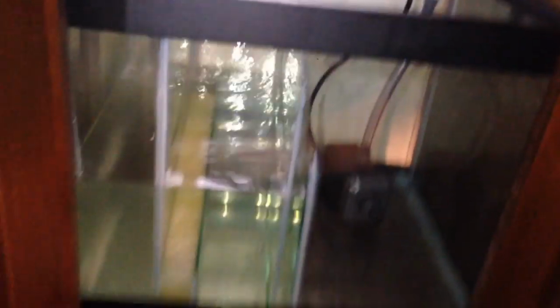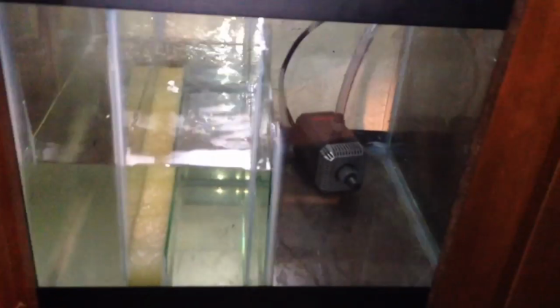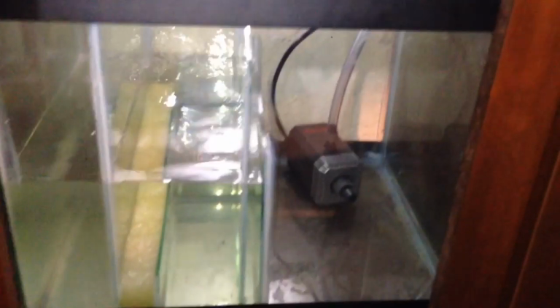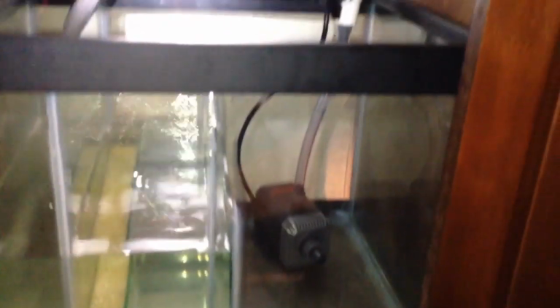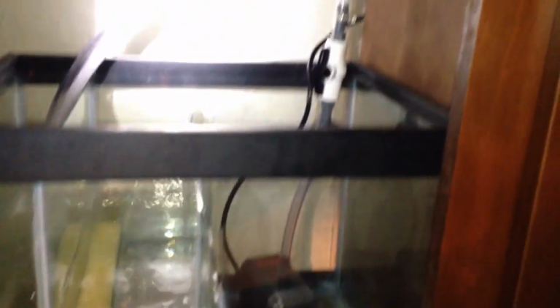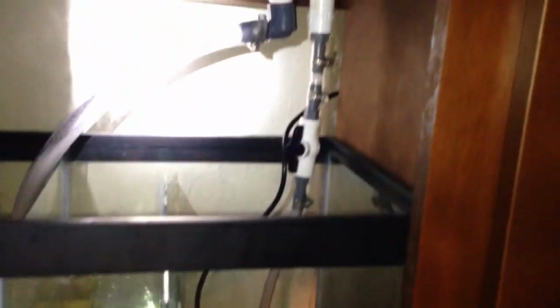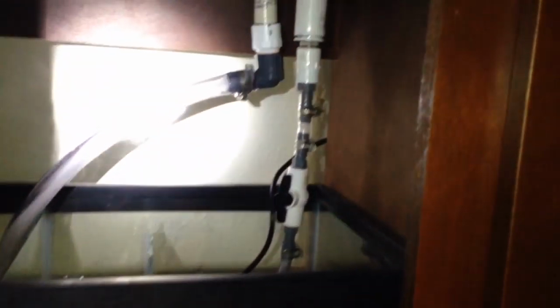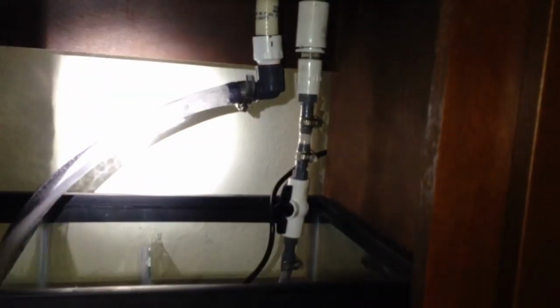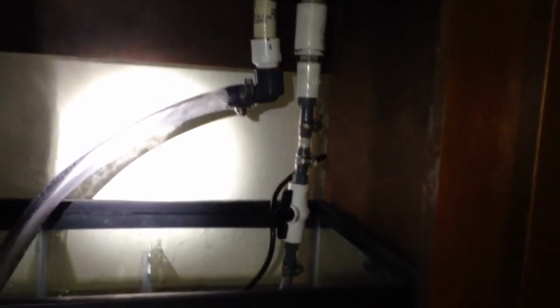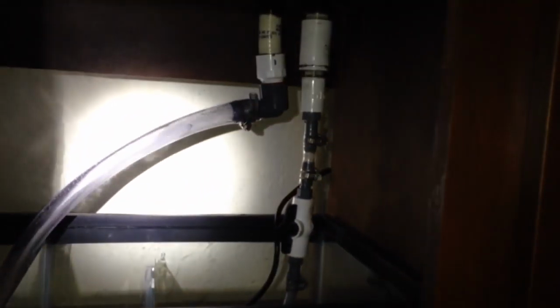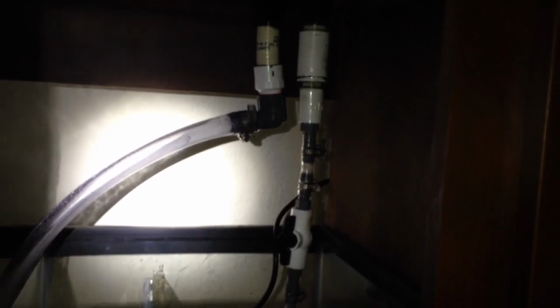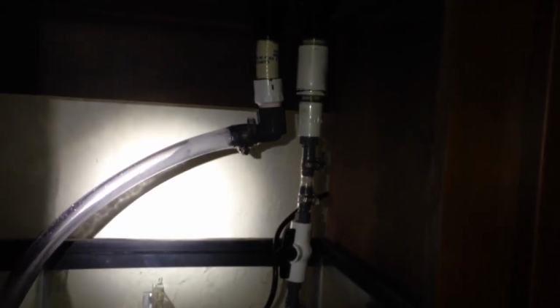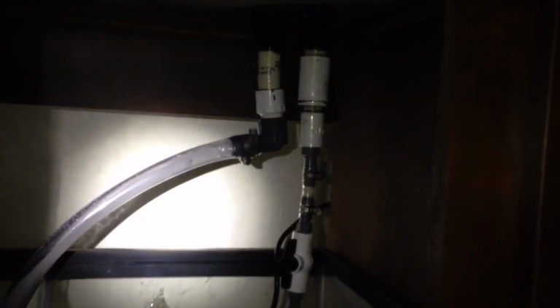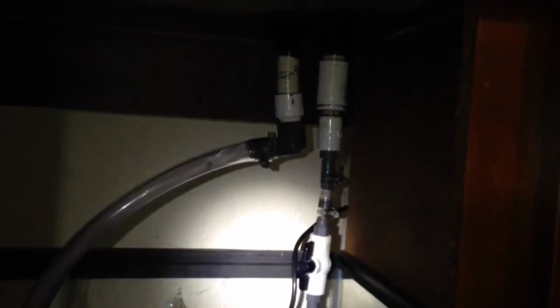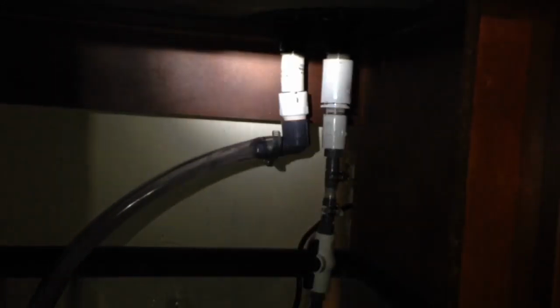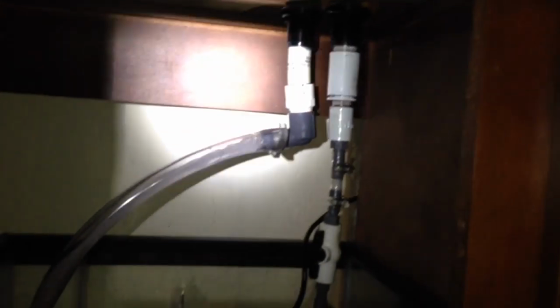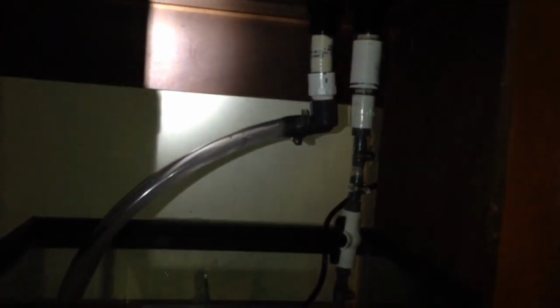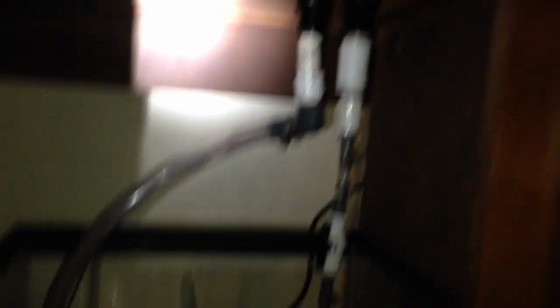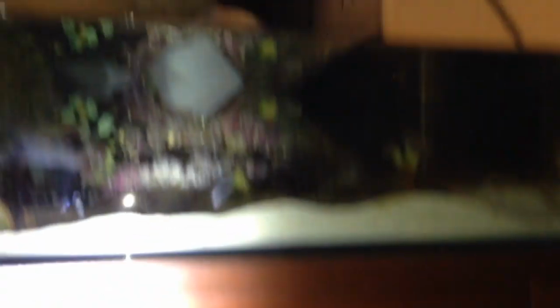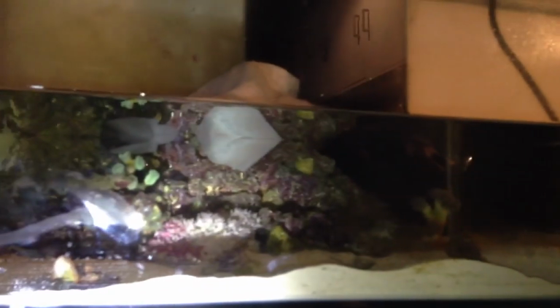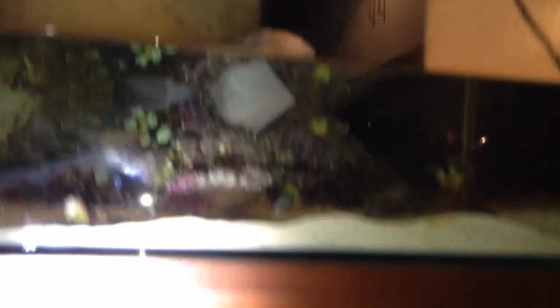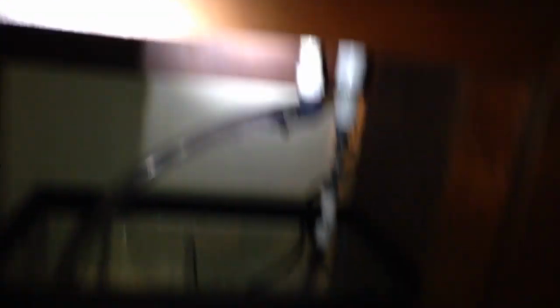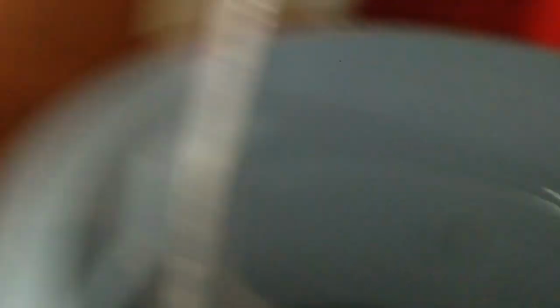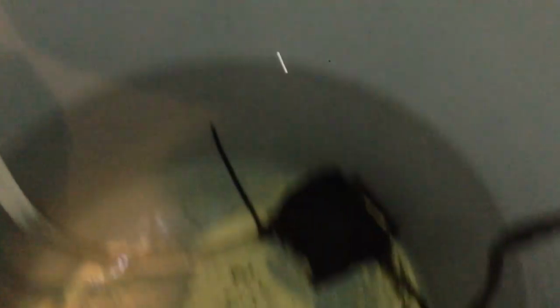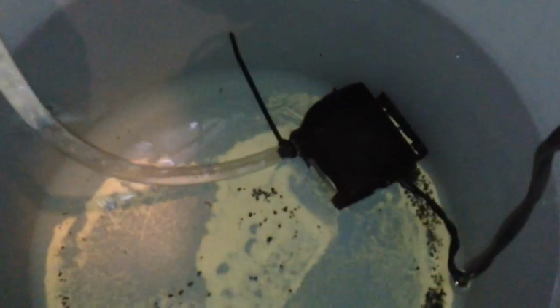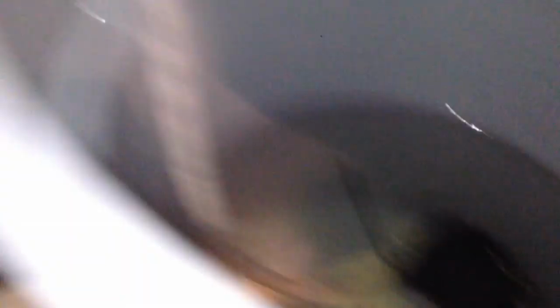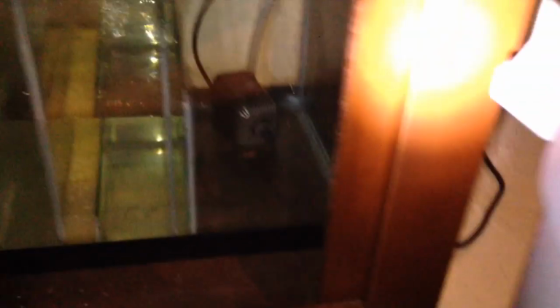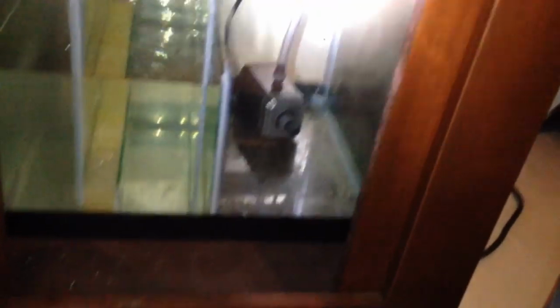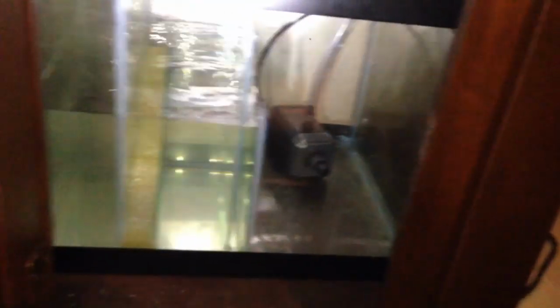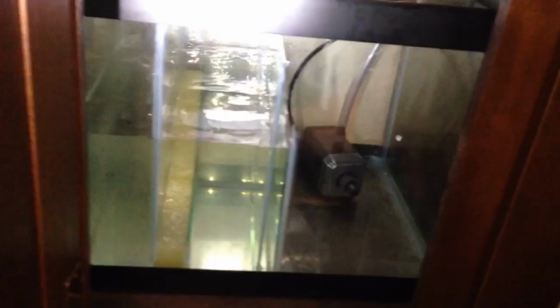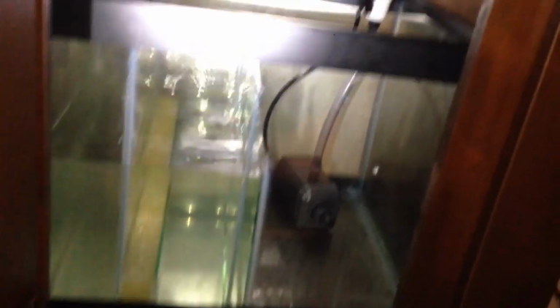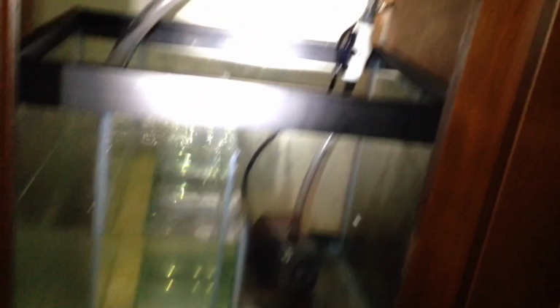You can see here the sump is installed underneath the stand, along with the return and the drain. We're starting to fill up the sump via the overflow box, filling the tank back with water, and it's coming down through the drain. We're testing for leaks at the same time.